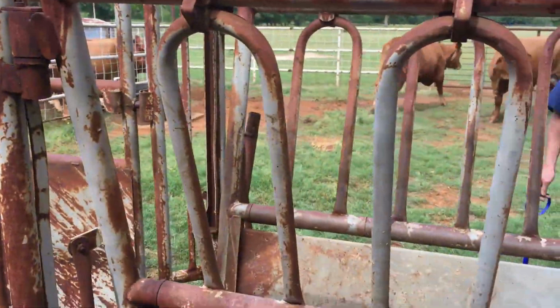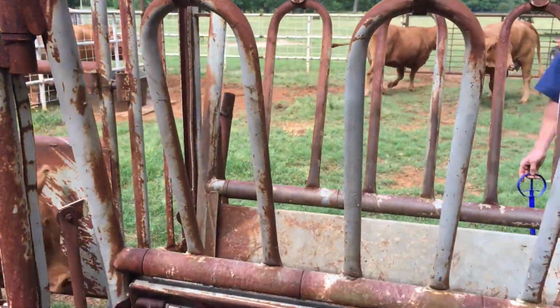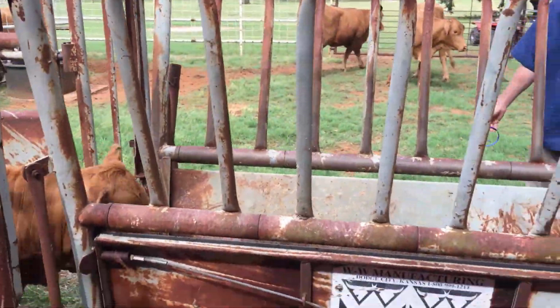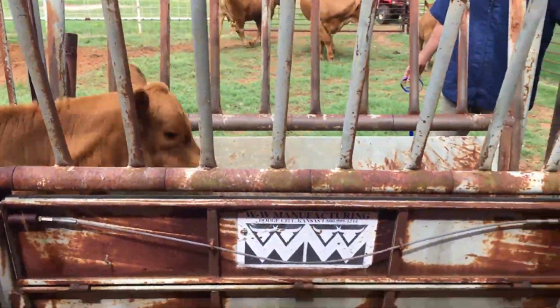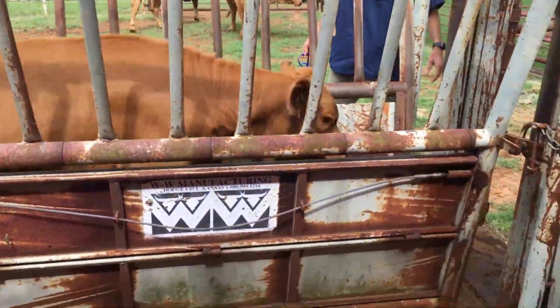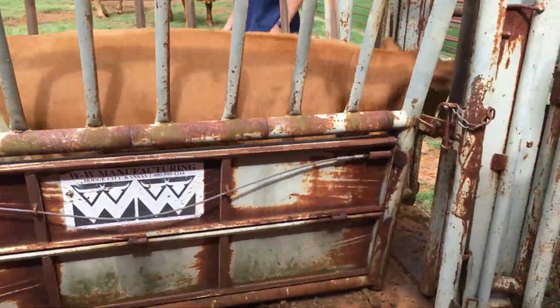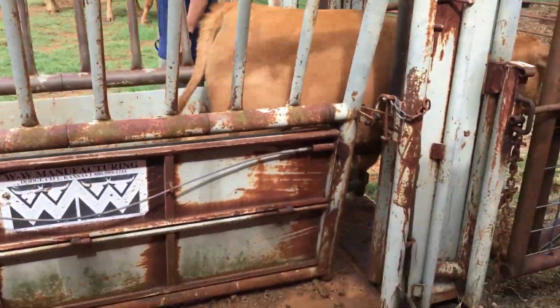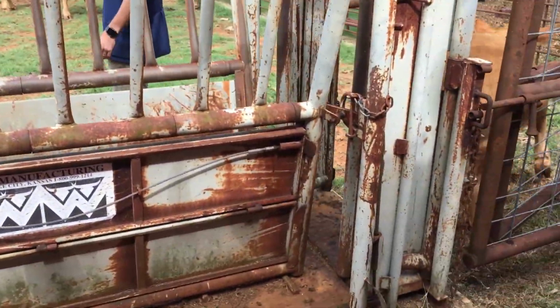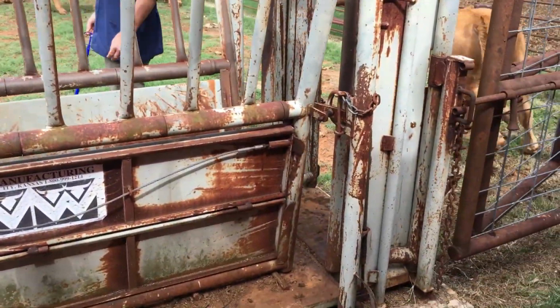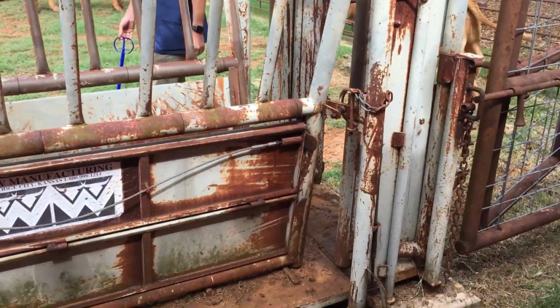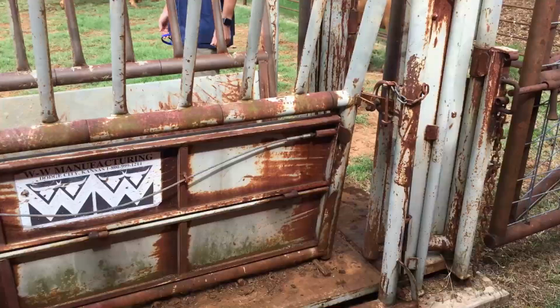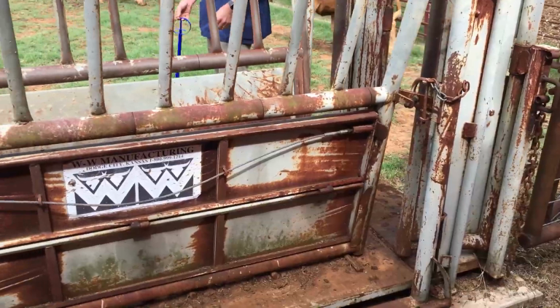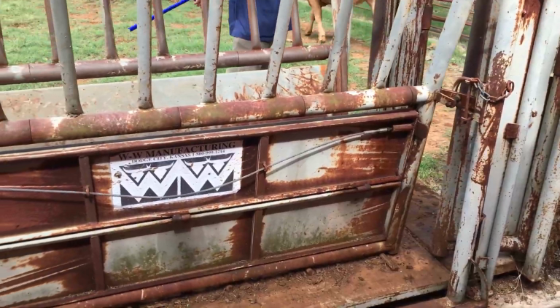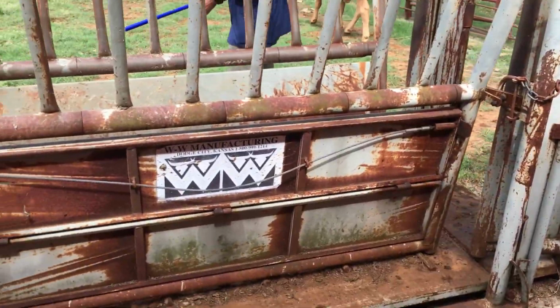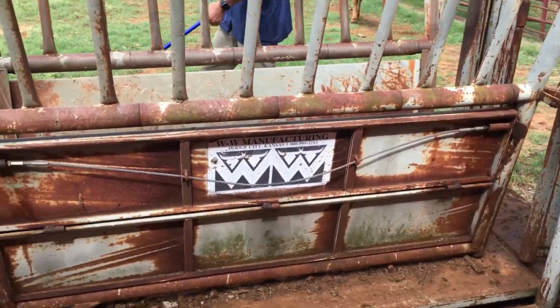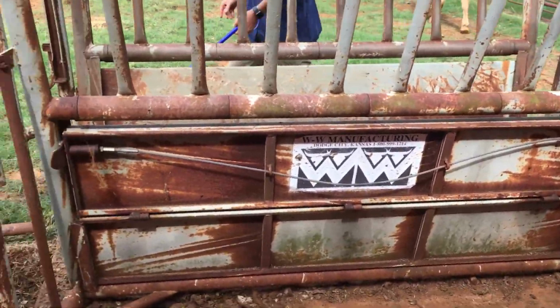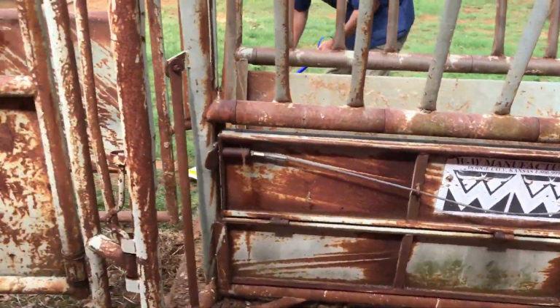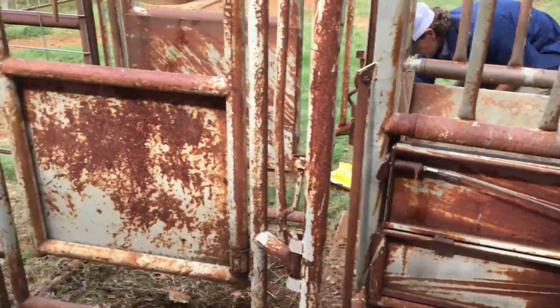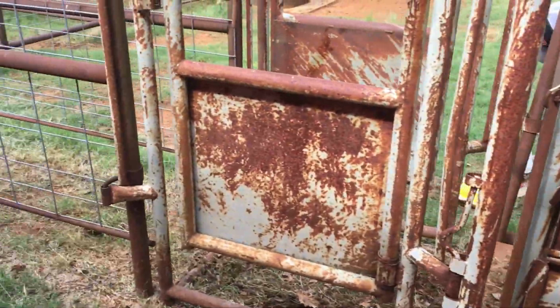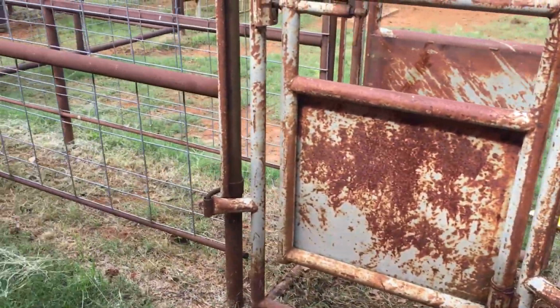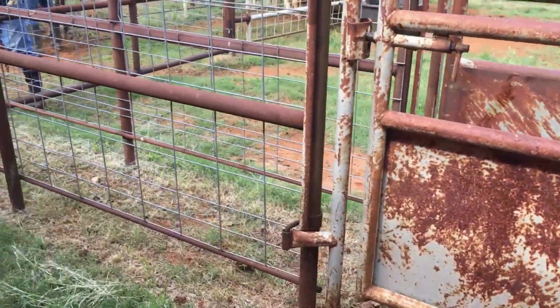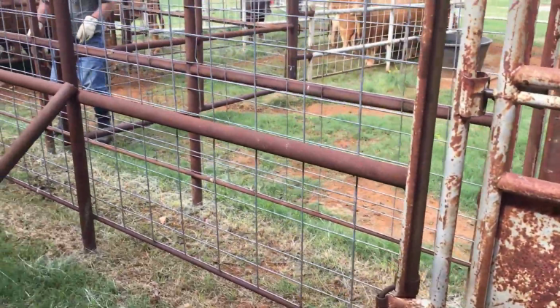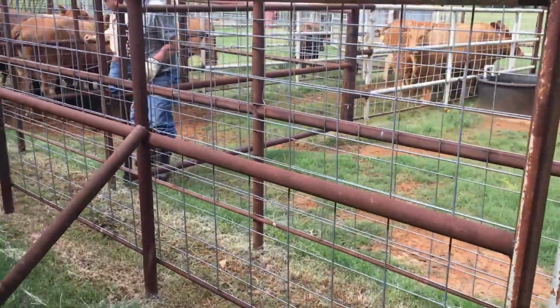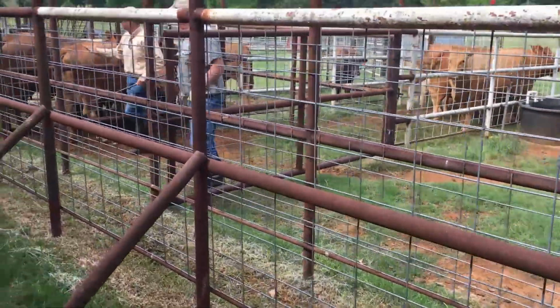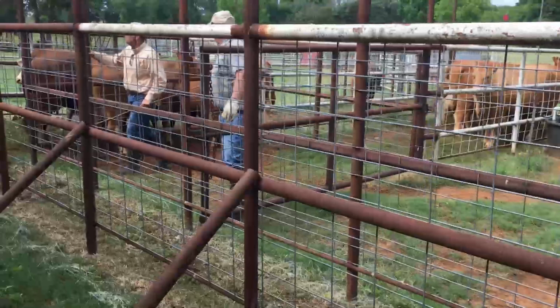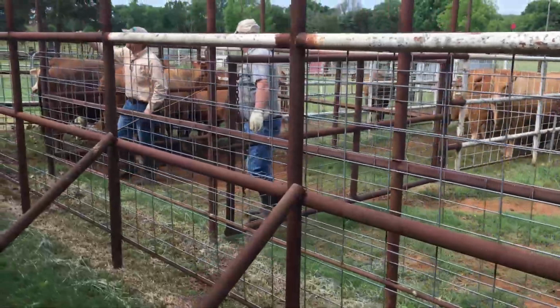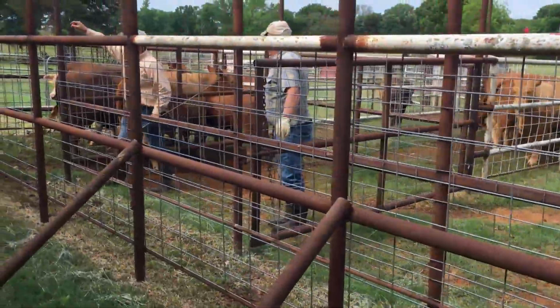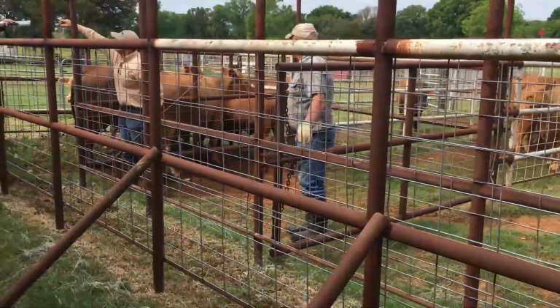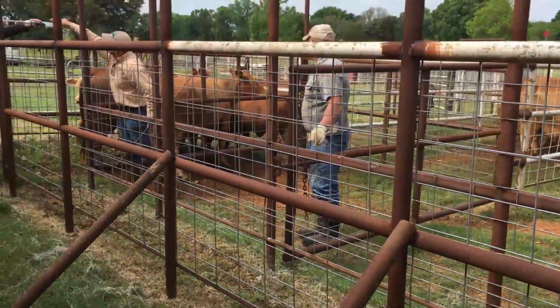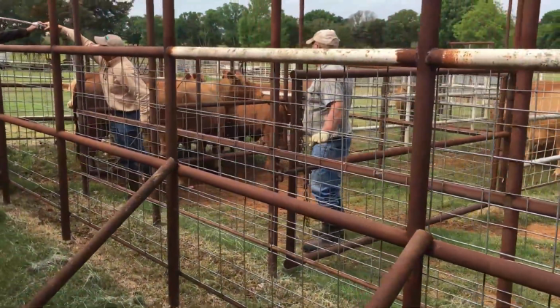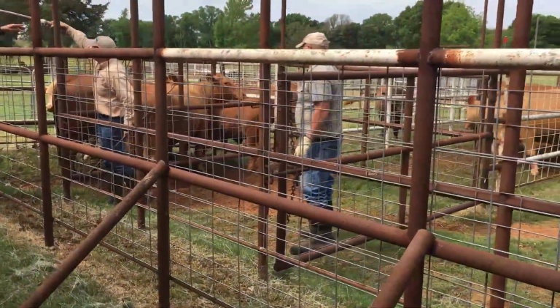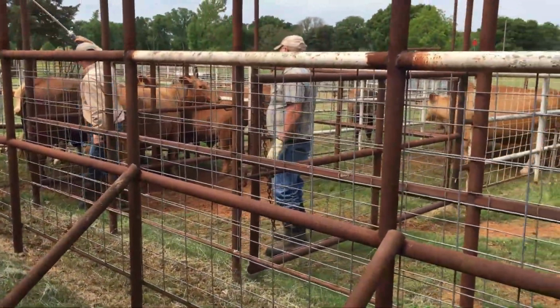So that way everything is synchronized and we're not having to wait on animals to come in on their own to put the insemination straws in. Playing with hormones. Looks like a little wing.